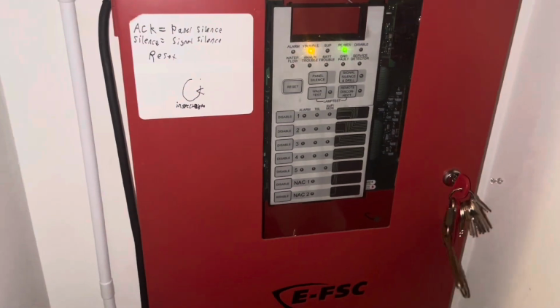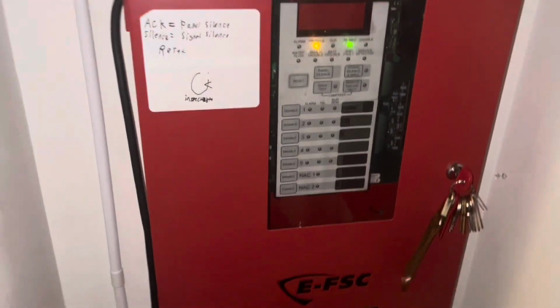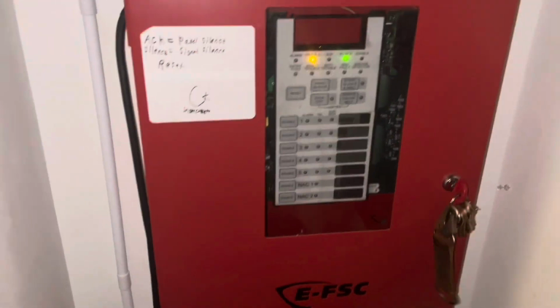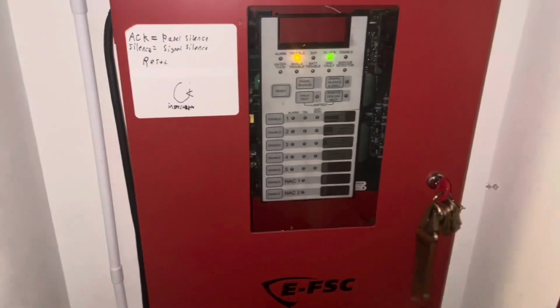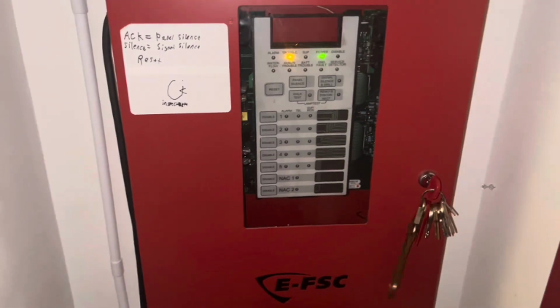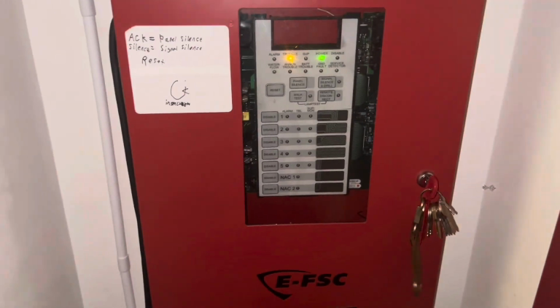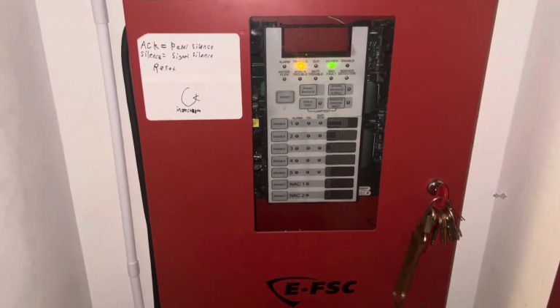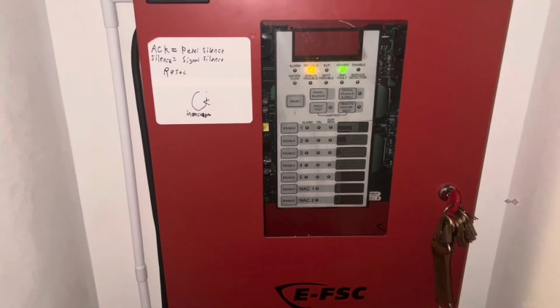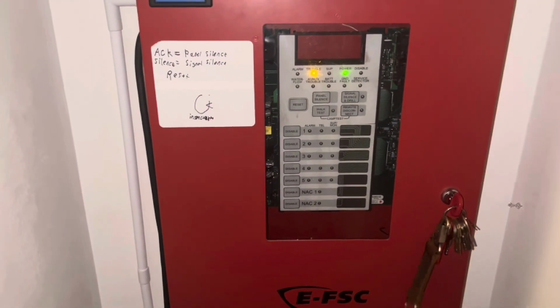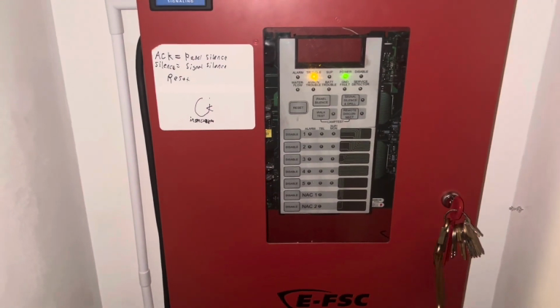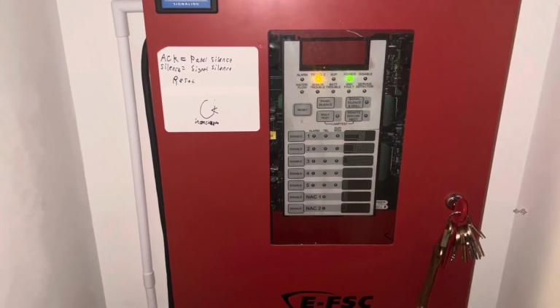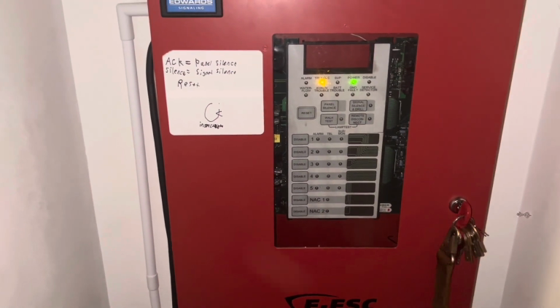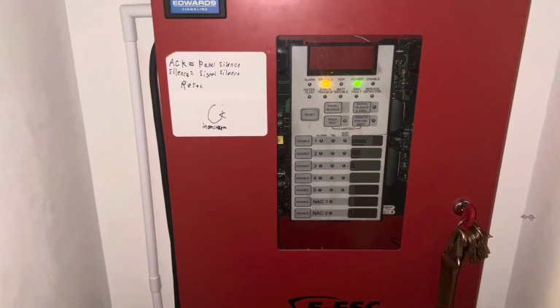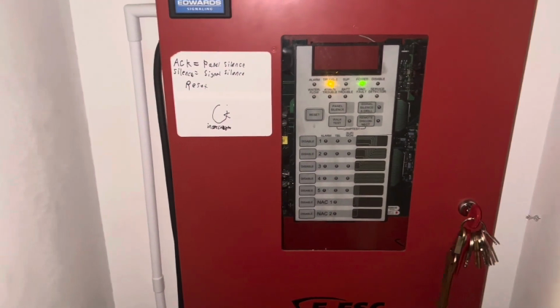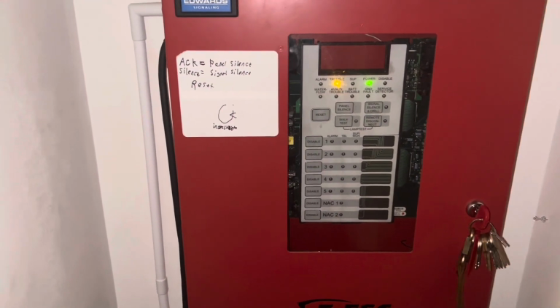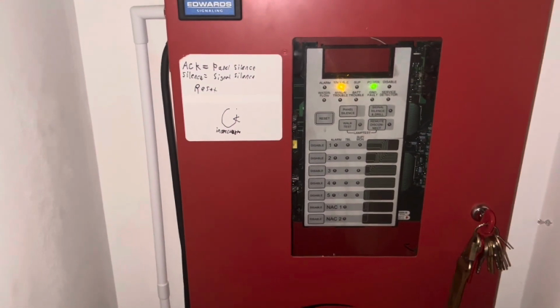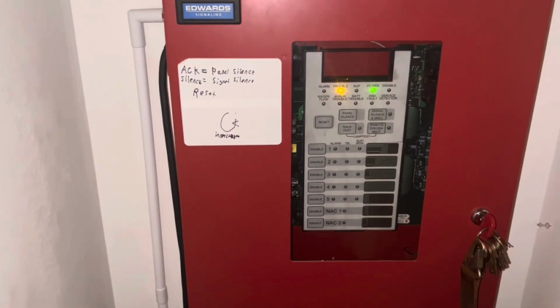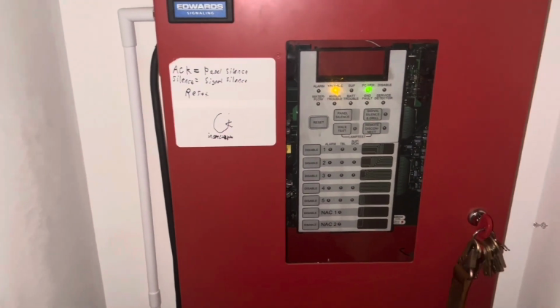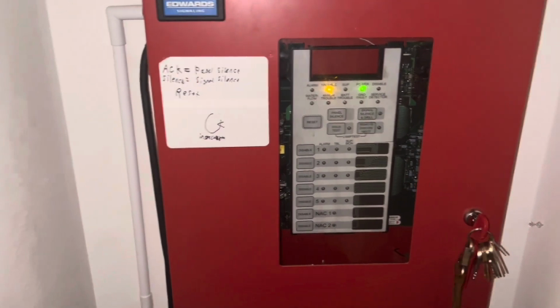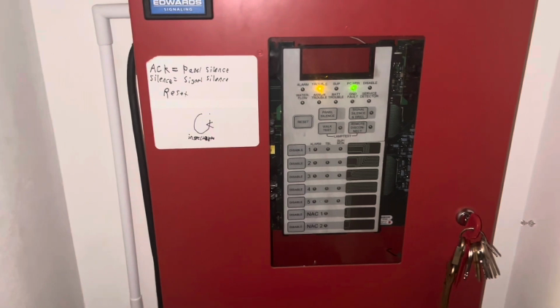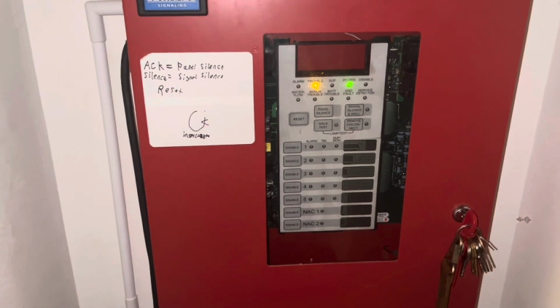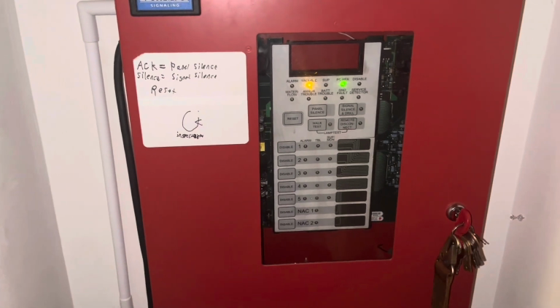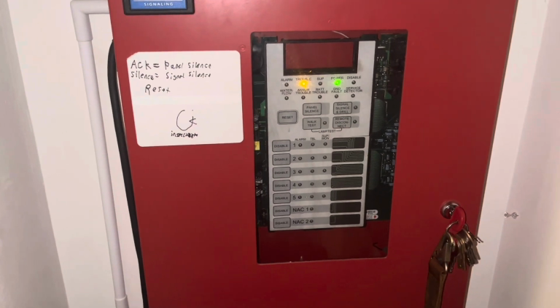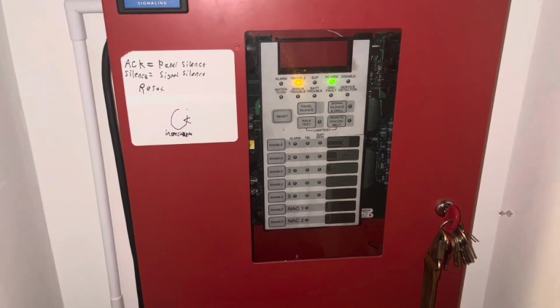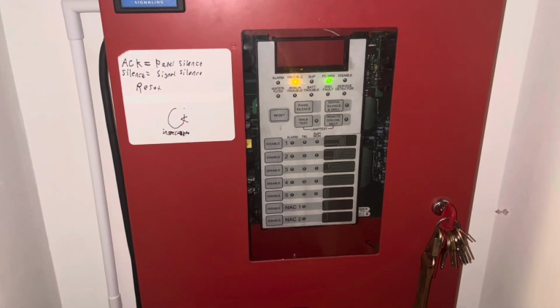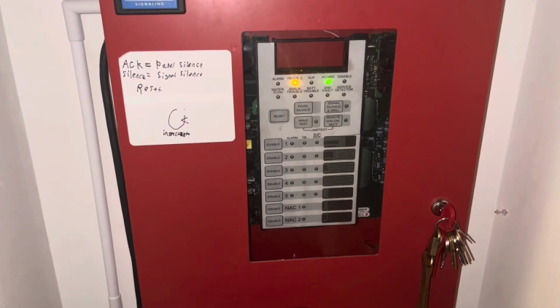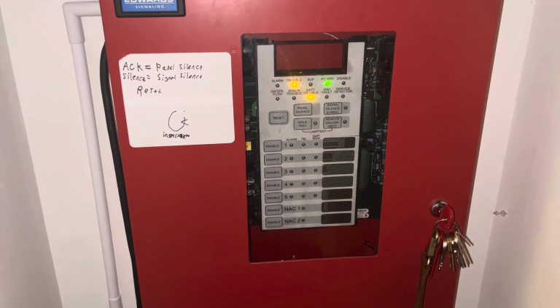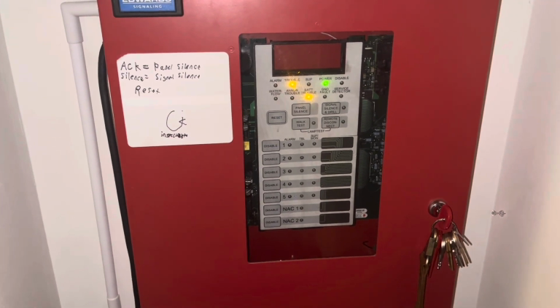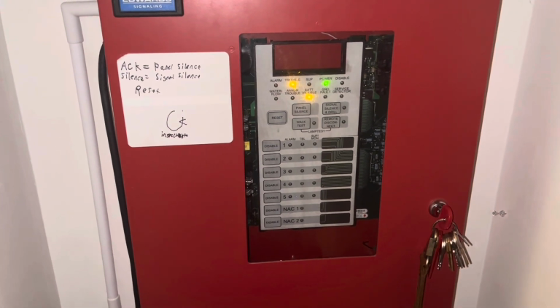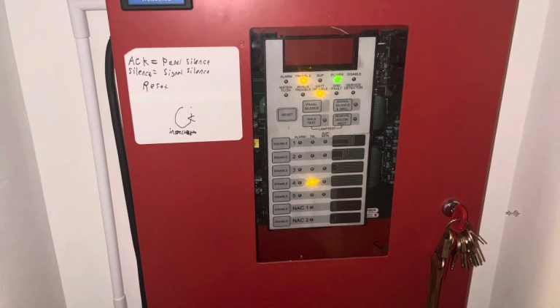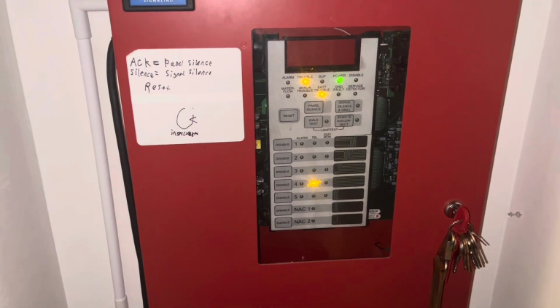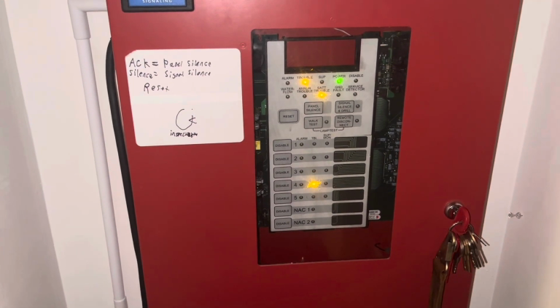That's been Bedroom System Test 1. I'll see you next month for the next test. Thanks for watching — like and subscribe, see you next time.